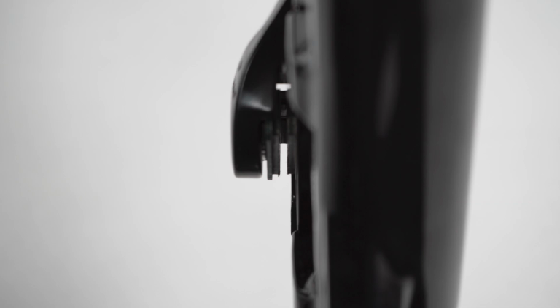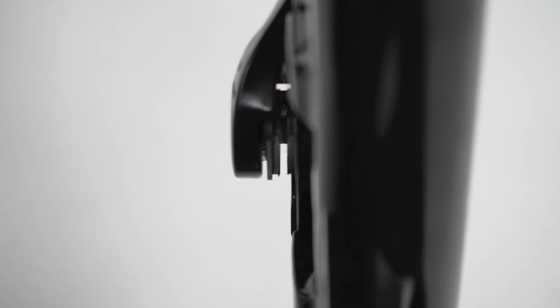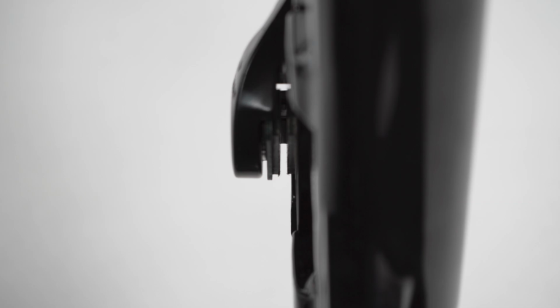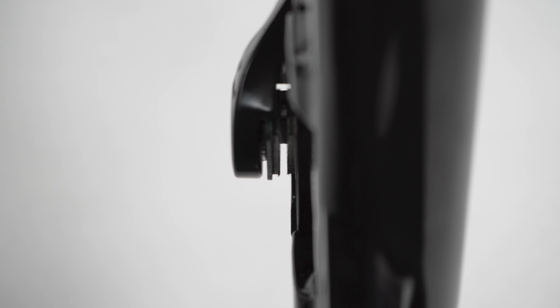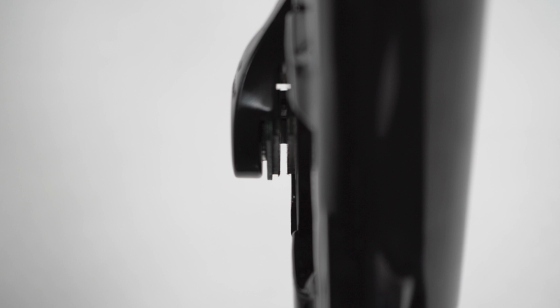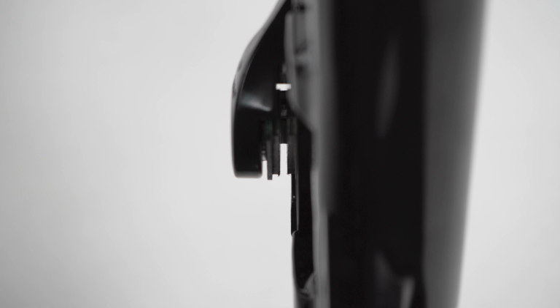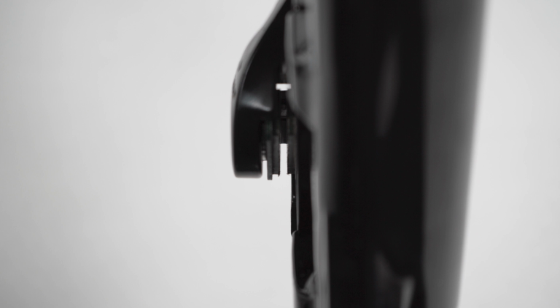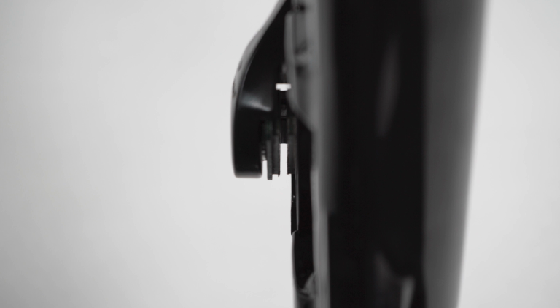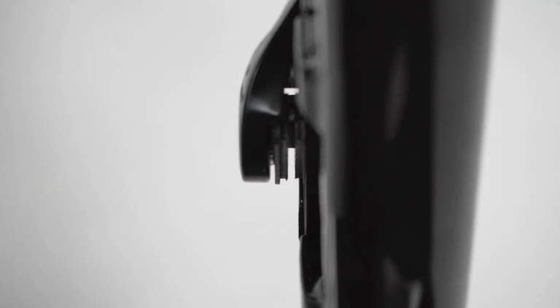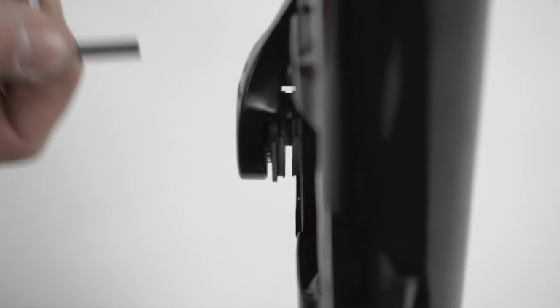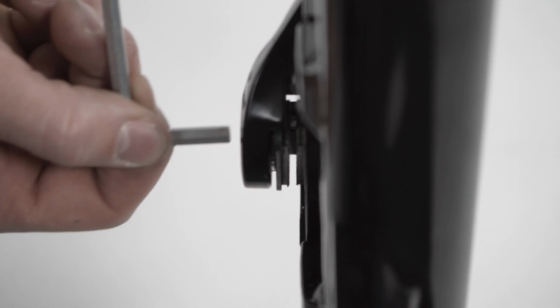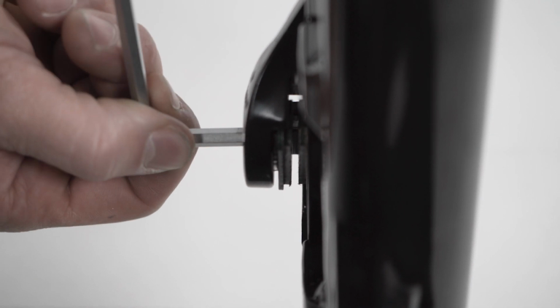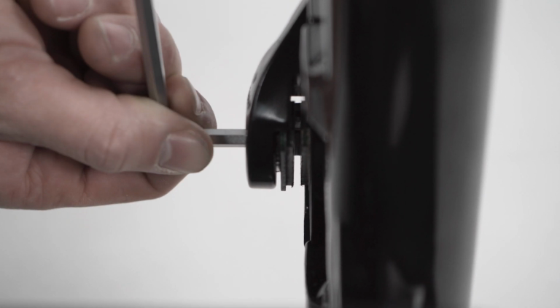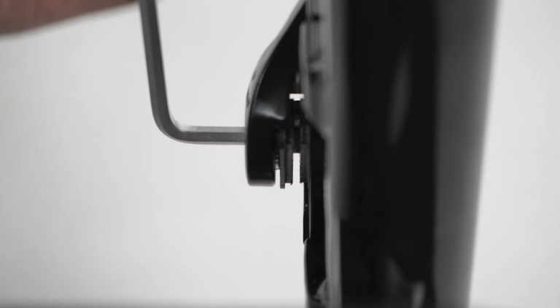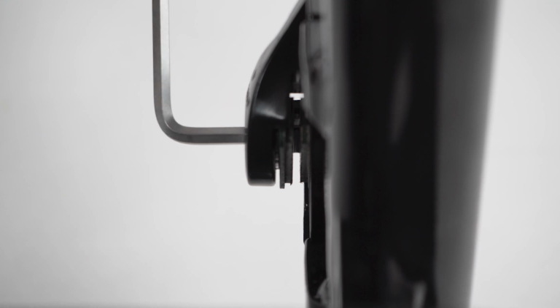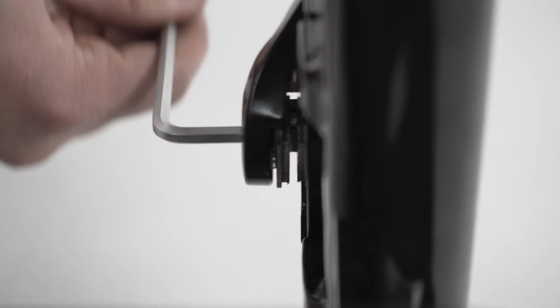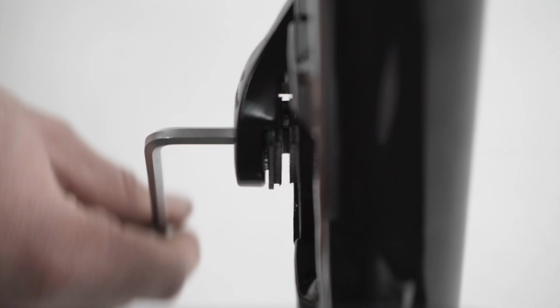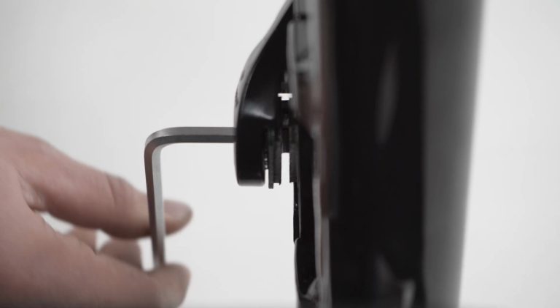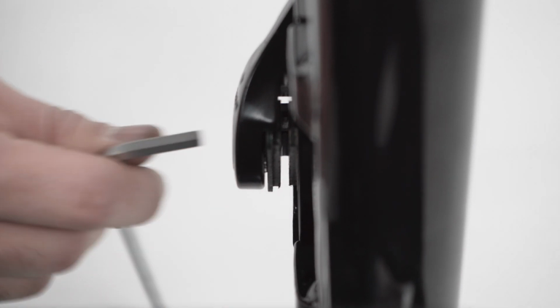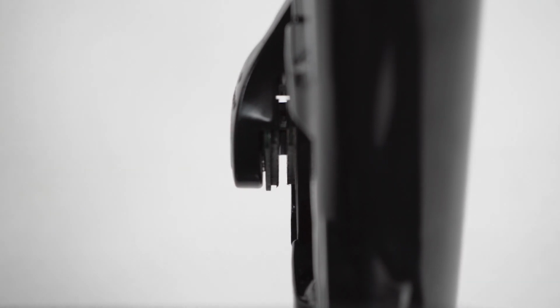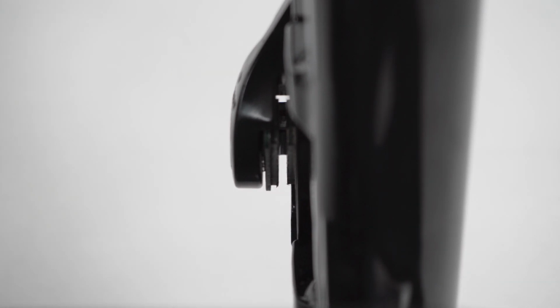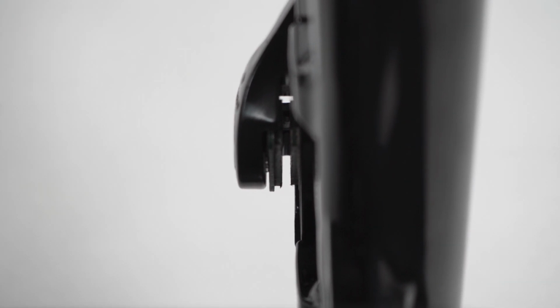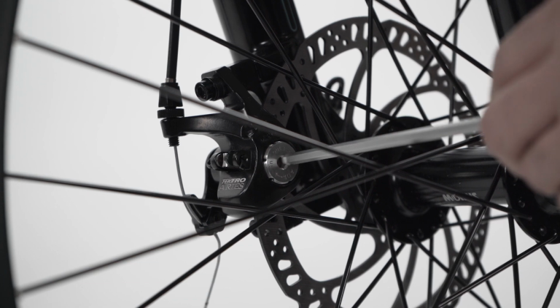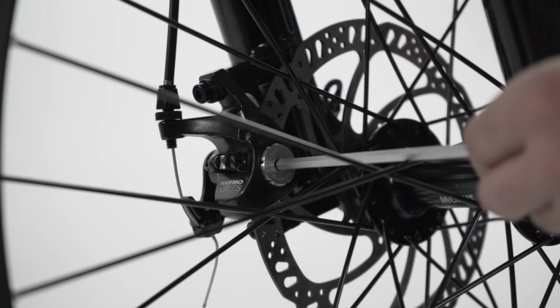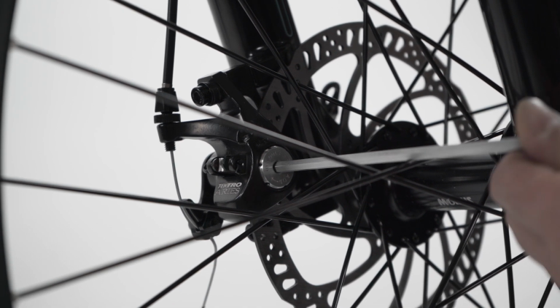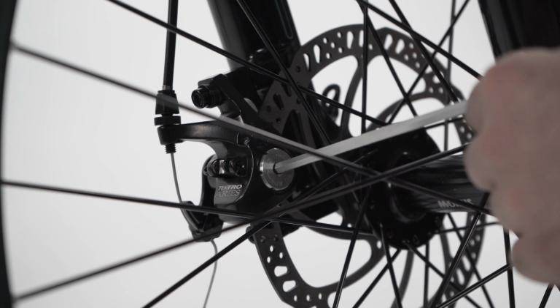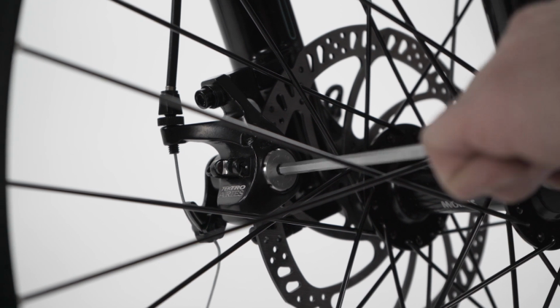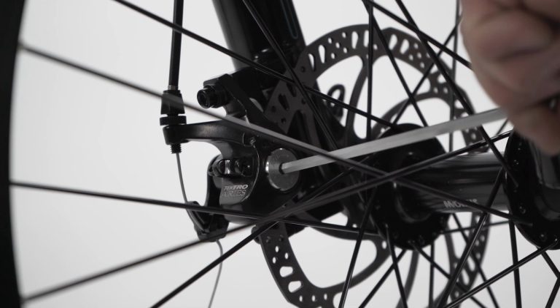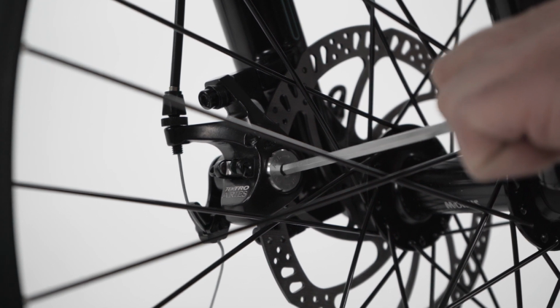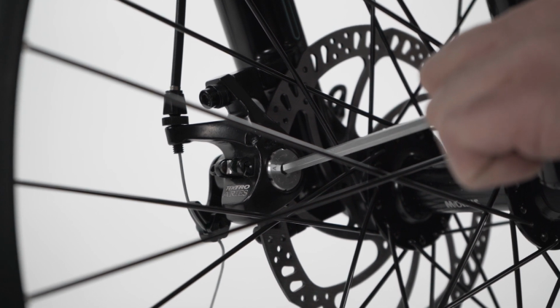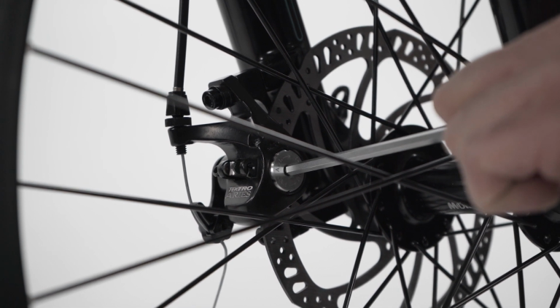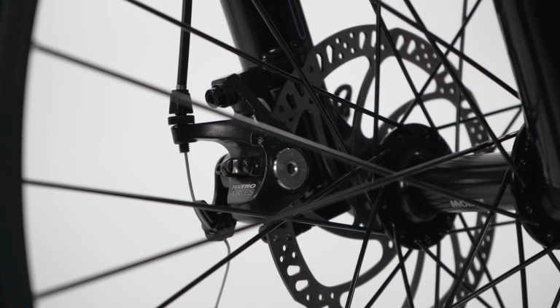If installing the front wheel is difficult, use a 5 millimeter Allen wrench to widen the gap between the brake pads by turning the inner pad adjustment counterclockwise a few clicks. Once the wheel is installed, return the inner pad to its original position by turning the pad adjuster clockwise a few clicks.